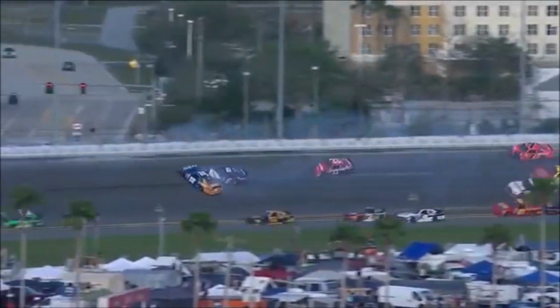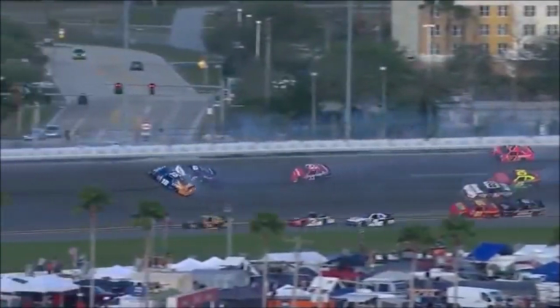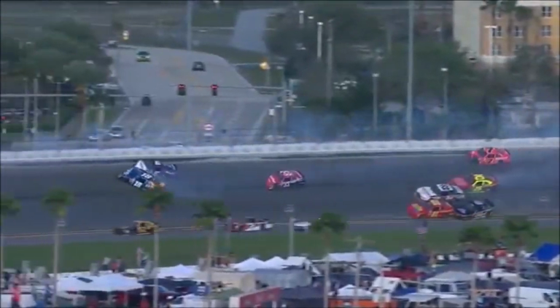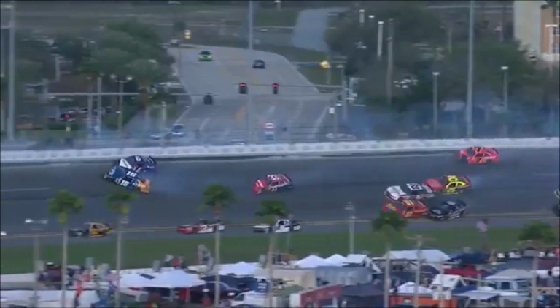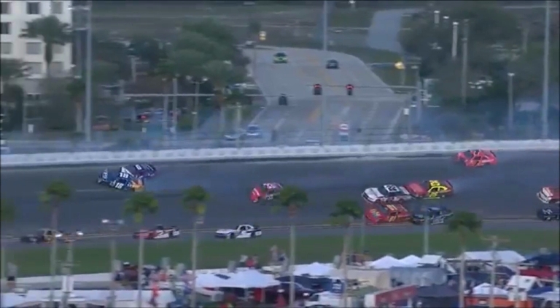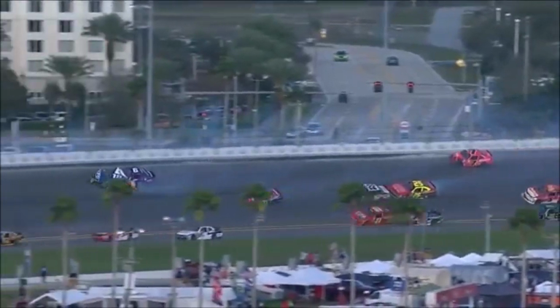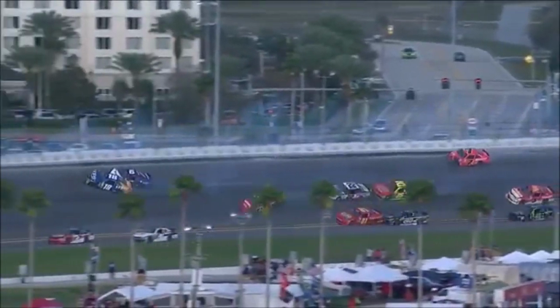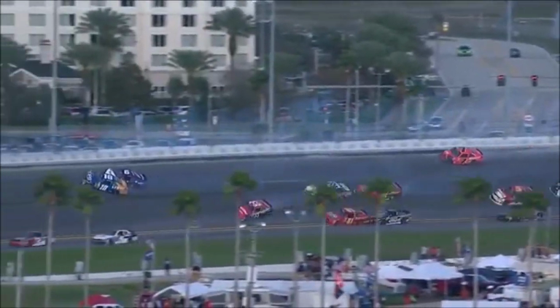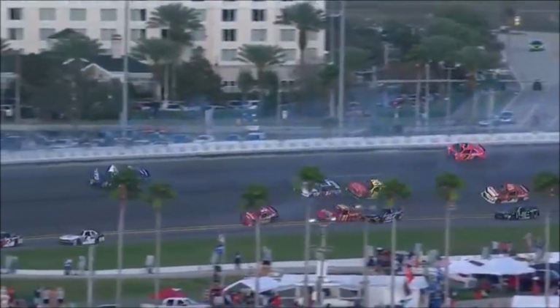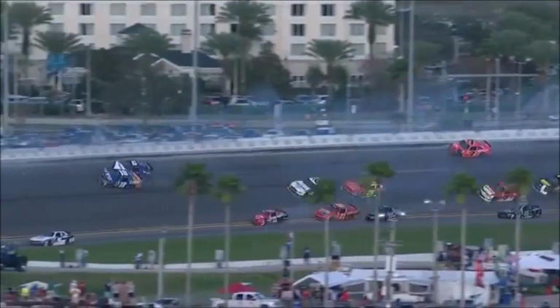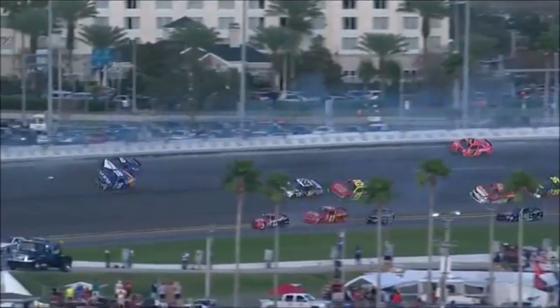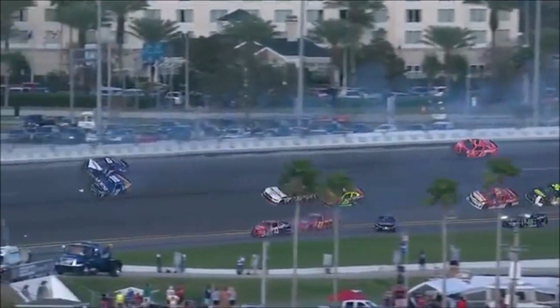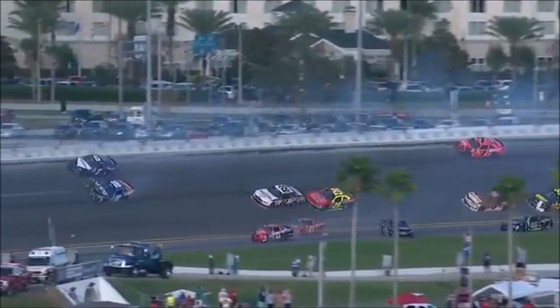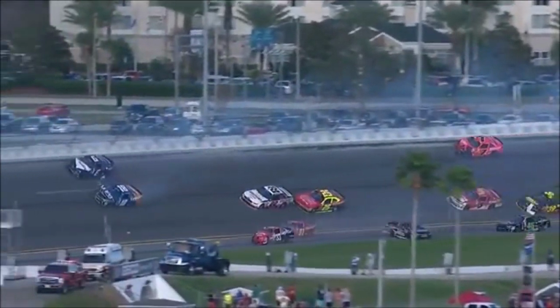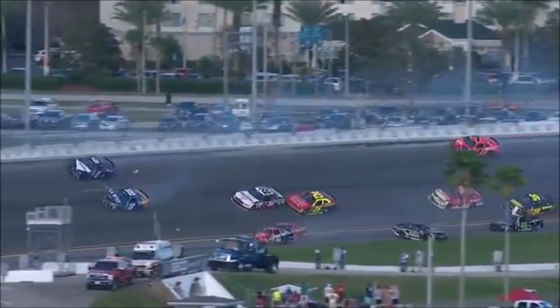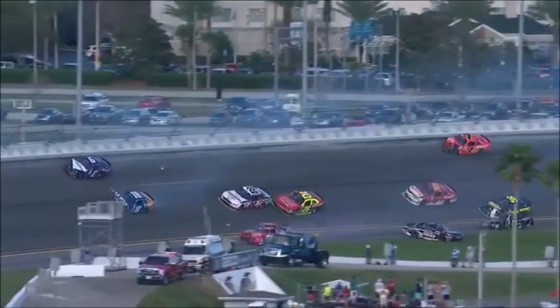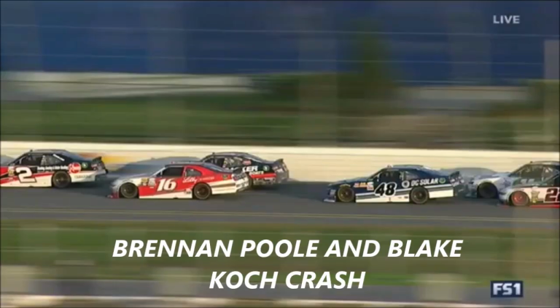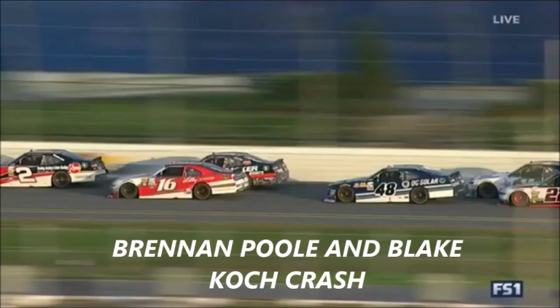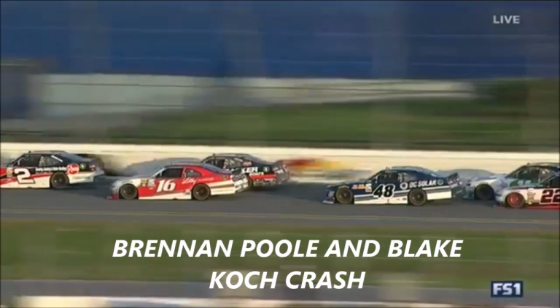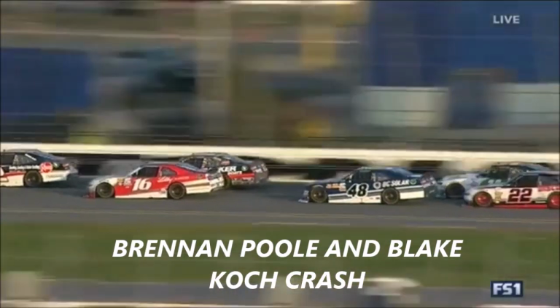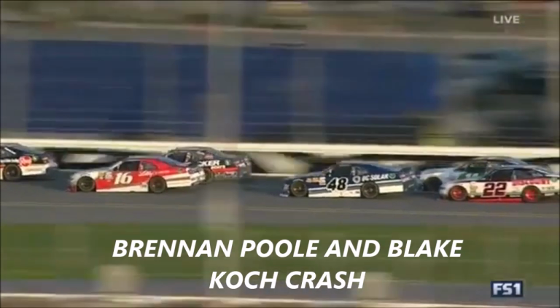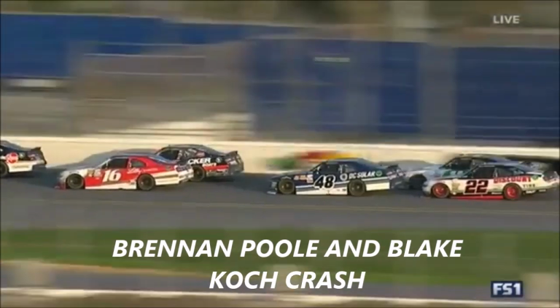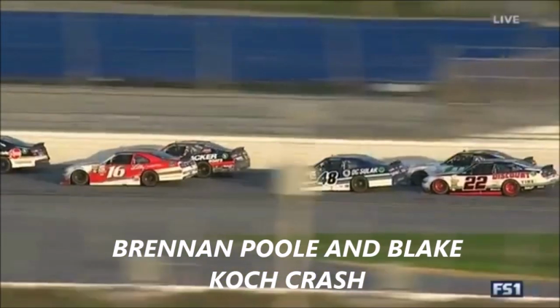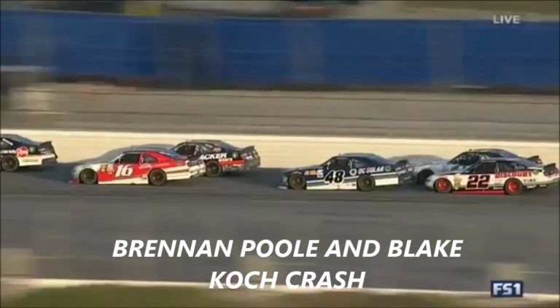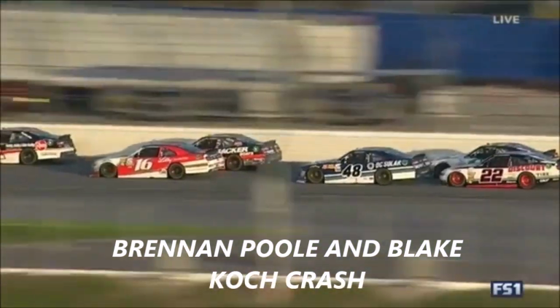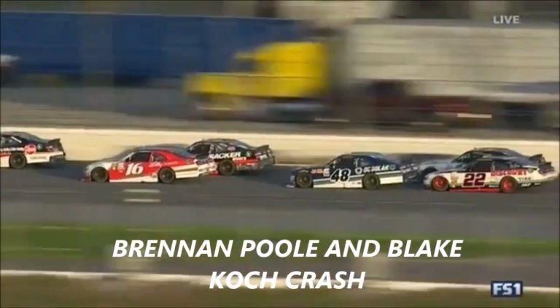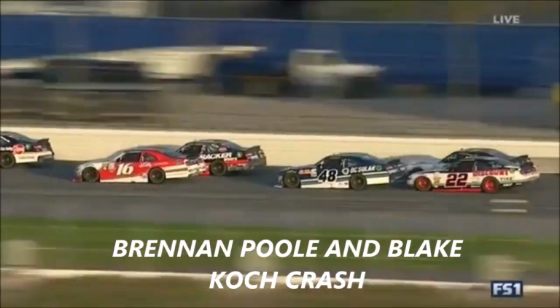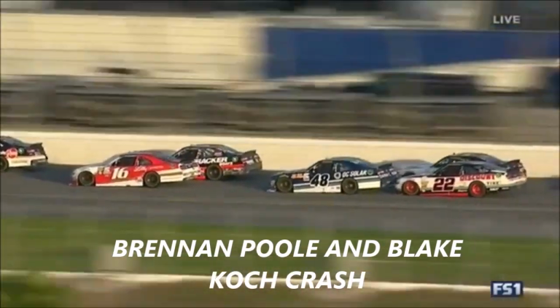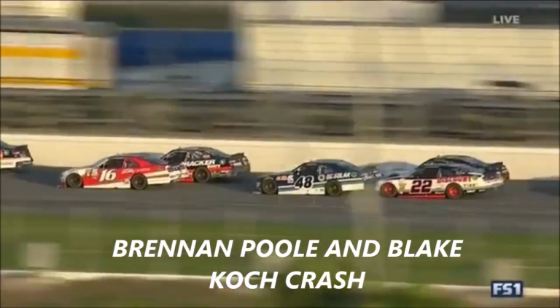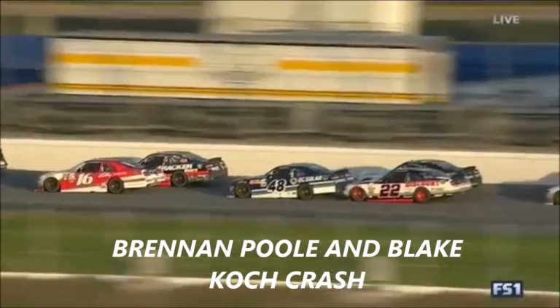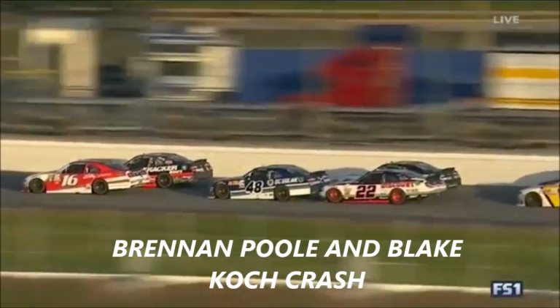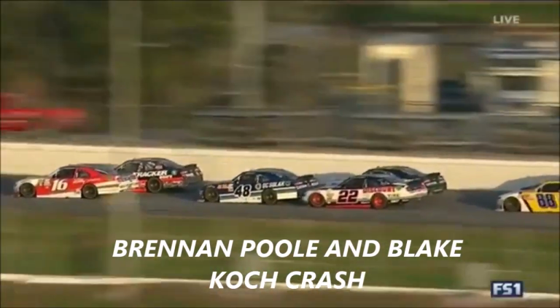Jones hit it once, rebounded, got hit again and turned once more. Green, white, checkered — the green, white, checkered flag signifying the end of a stage.